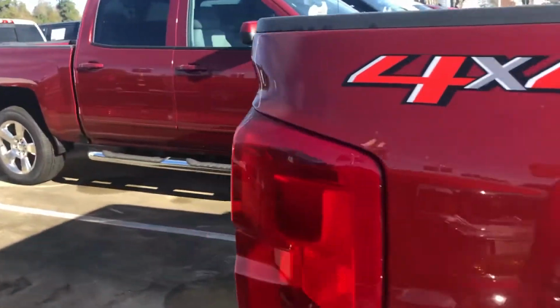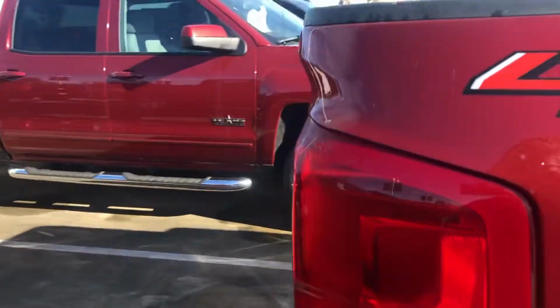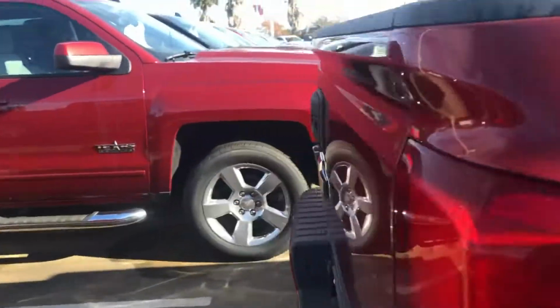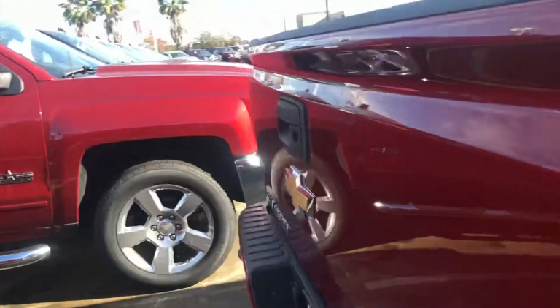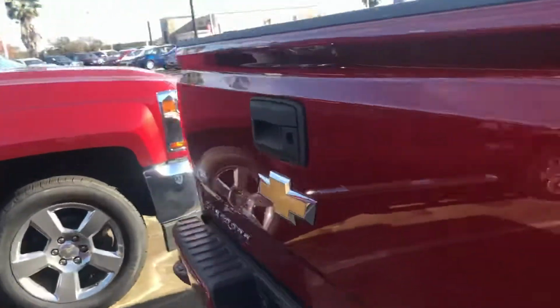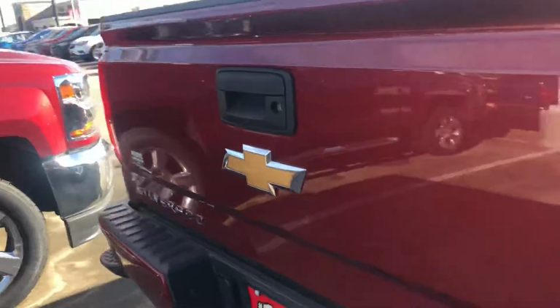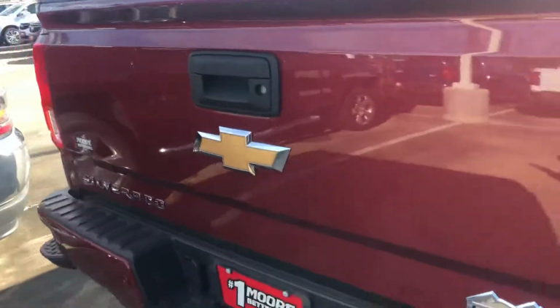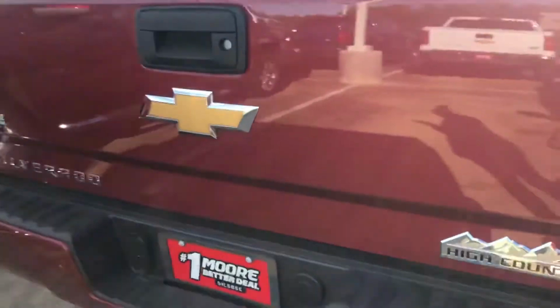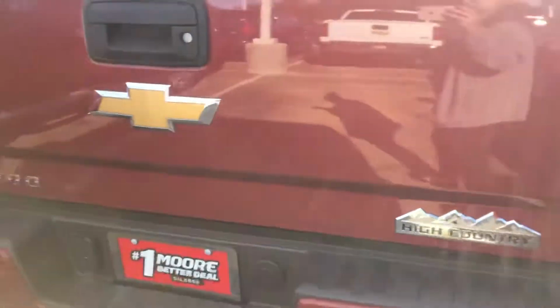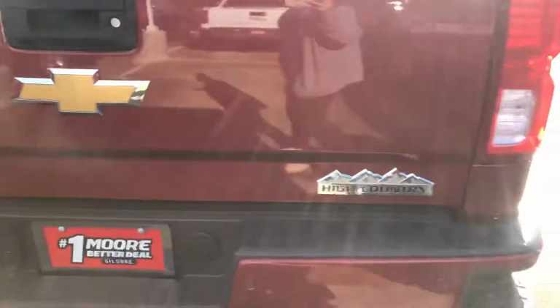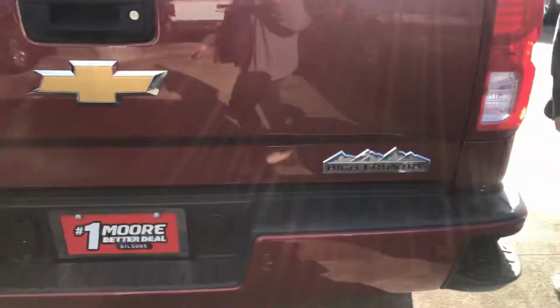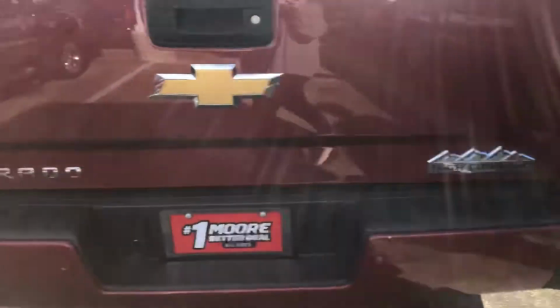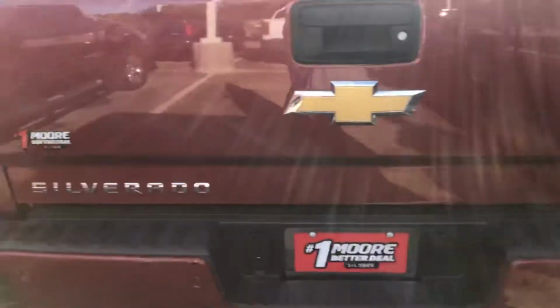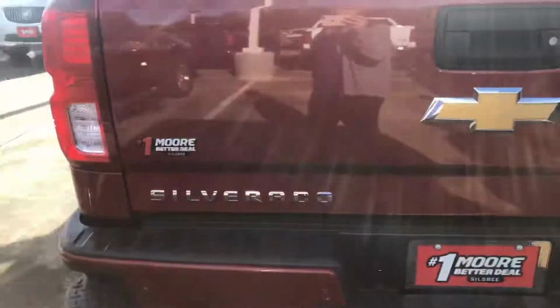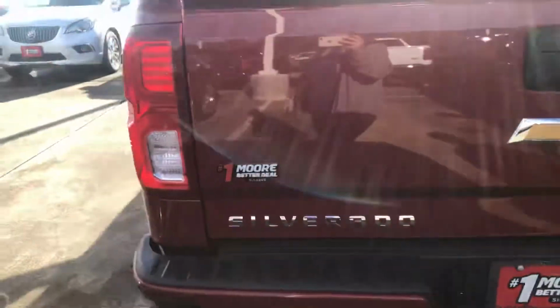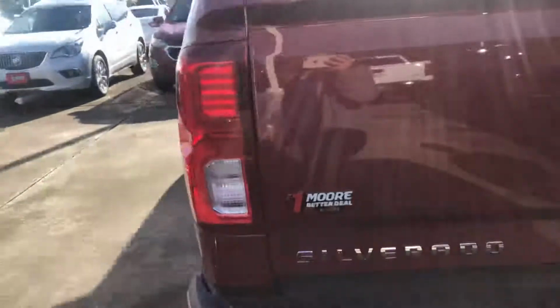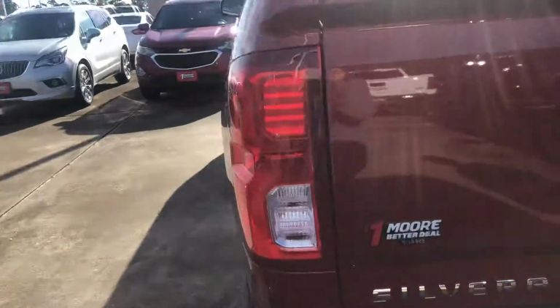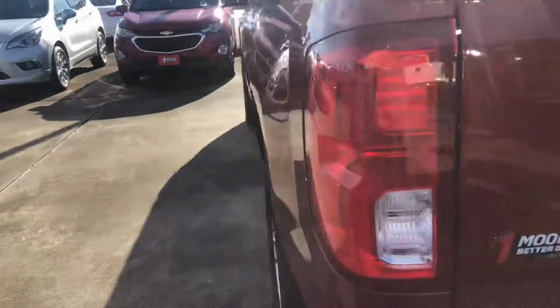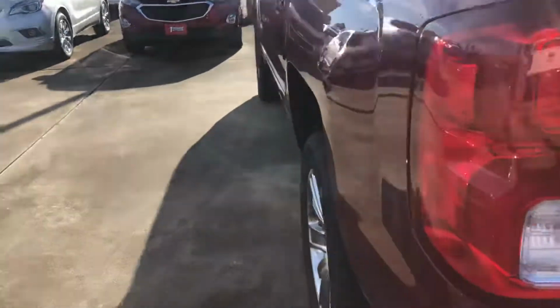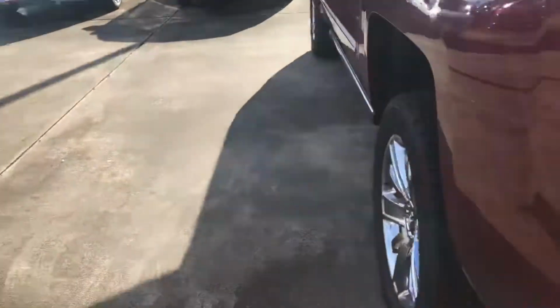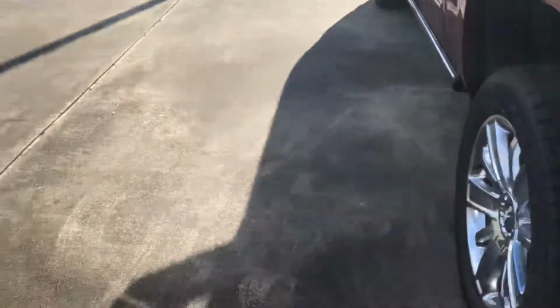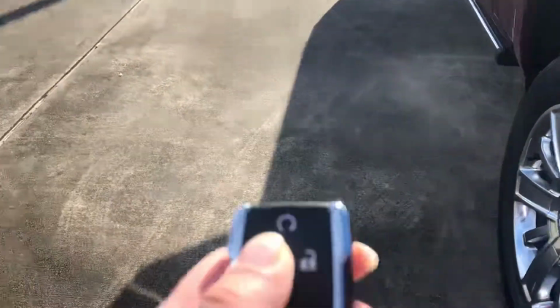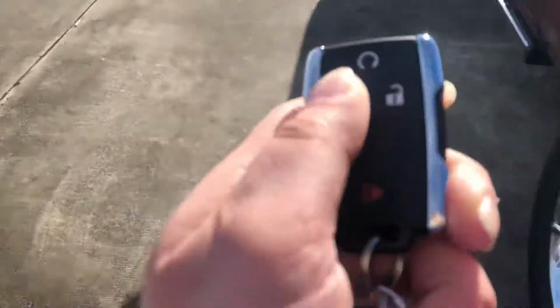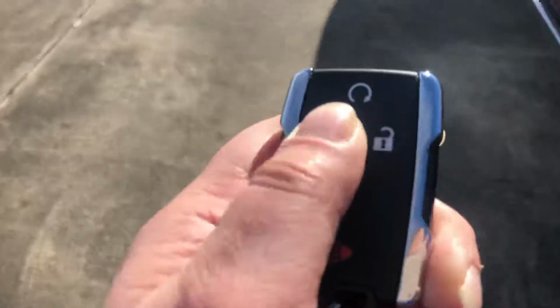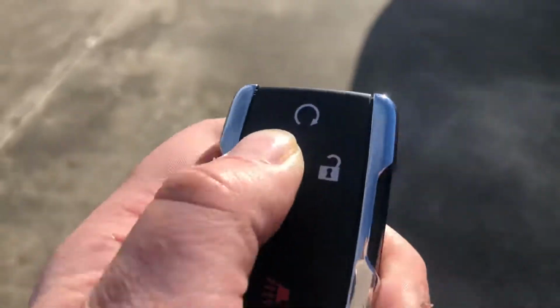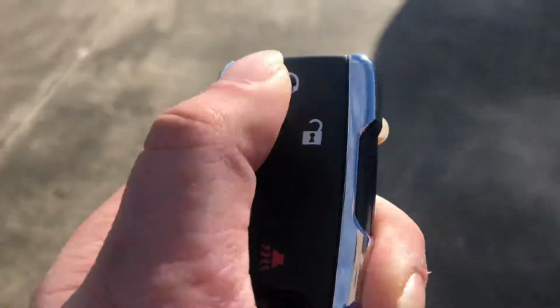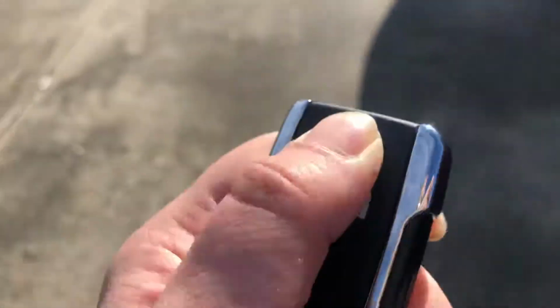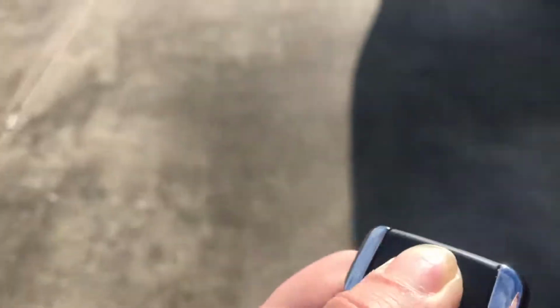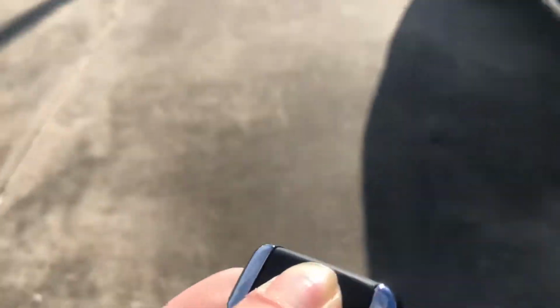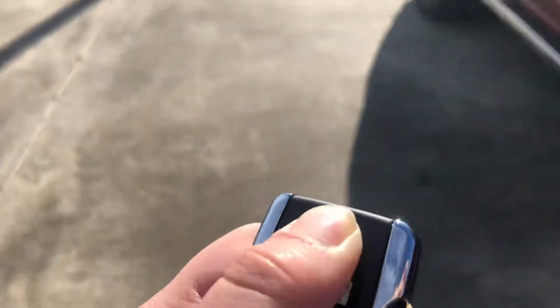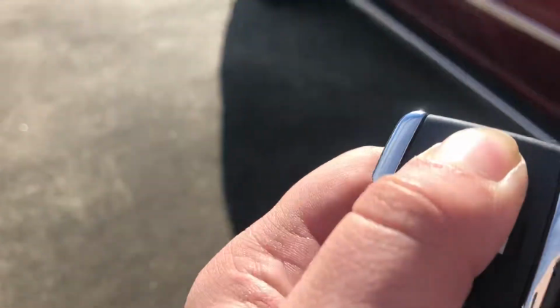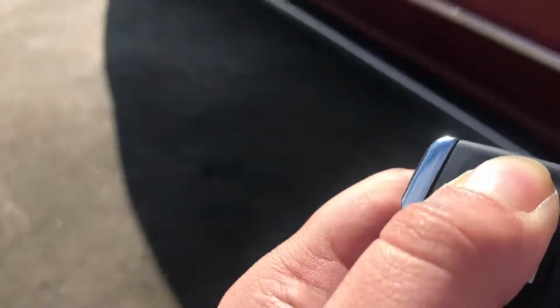This is a Red Cajun Tint Coat. It's got a saddle interior on this vehicle. We'll go ahead and remote start it and show you some of the features on the inside.